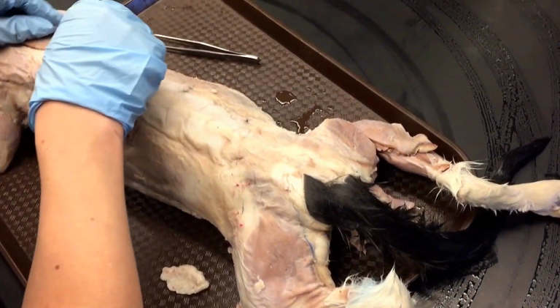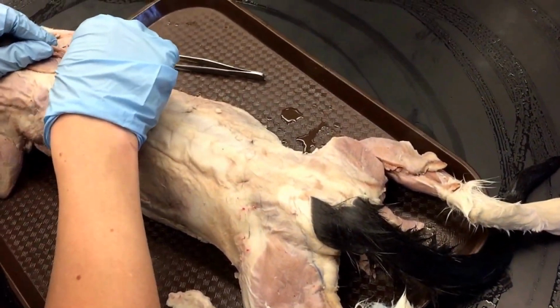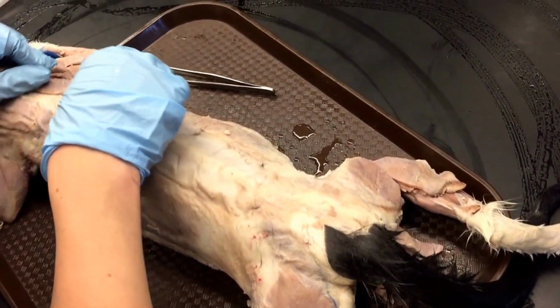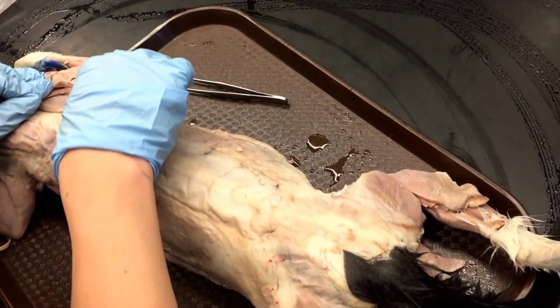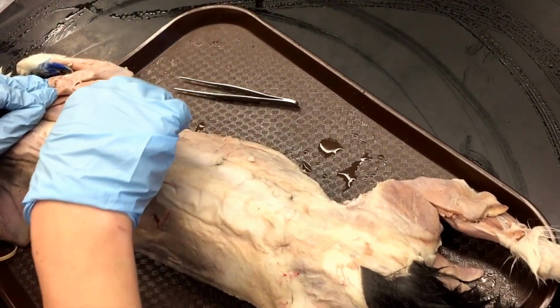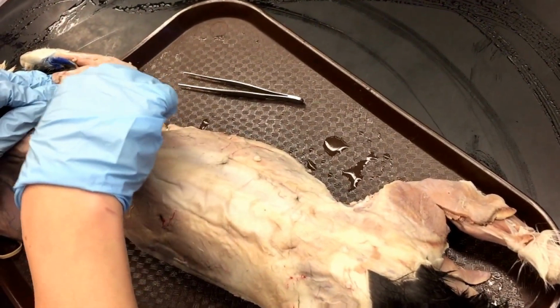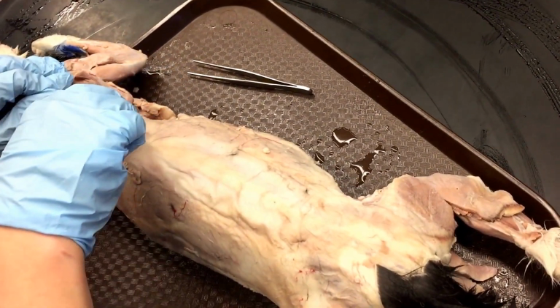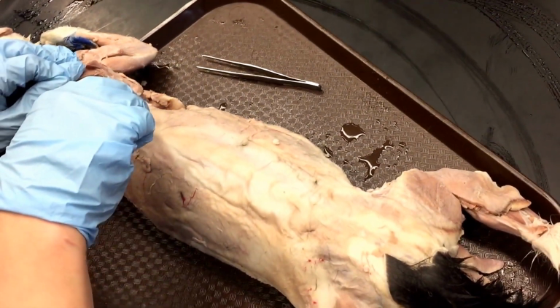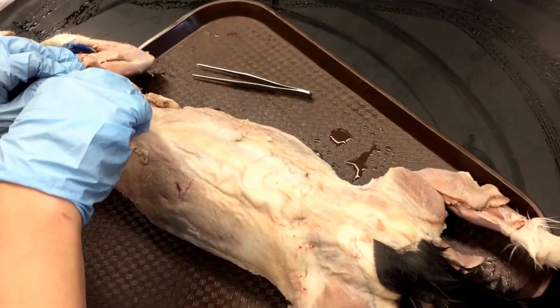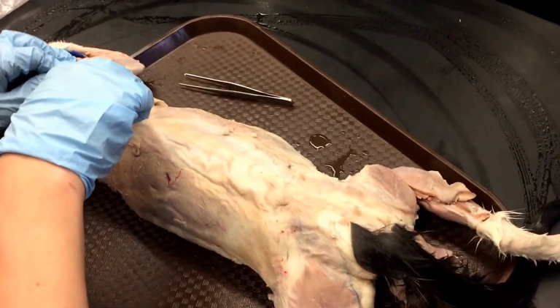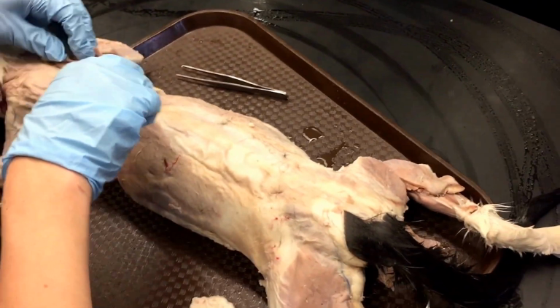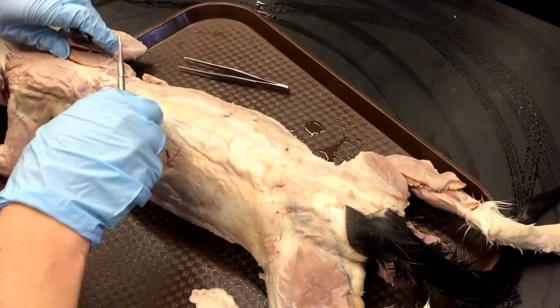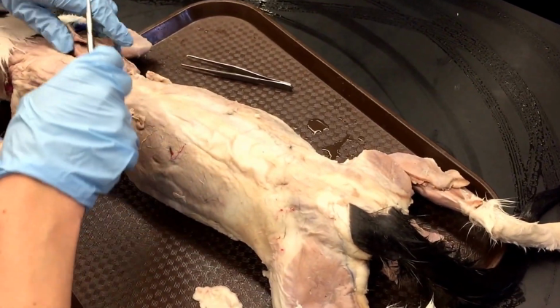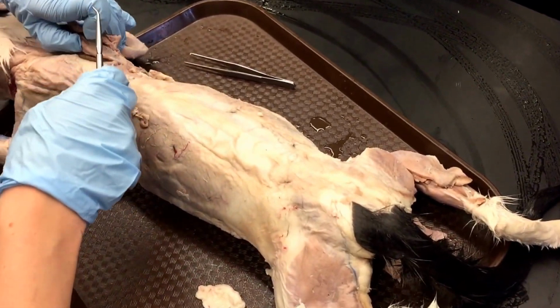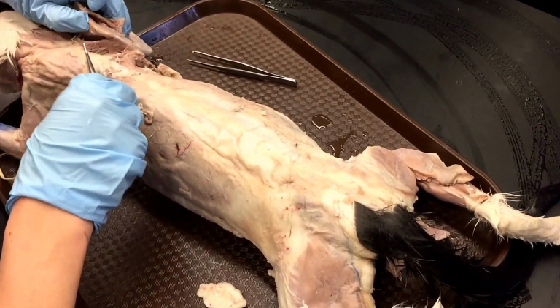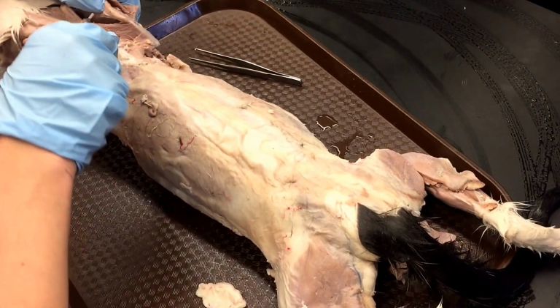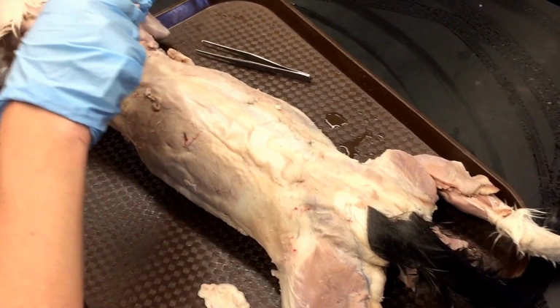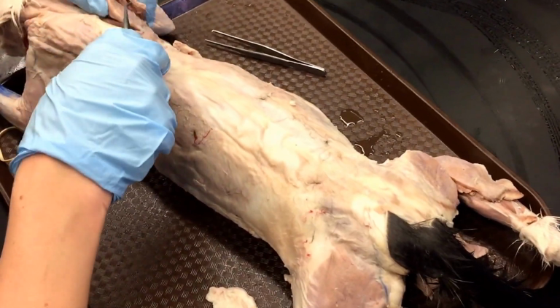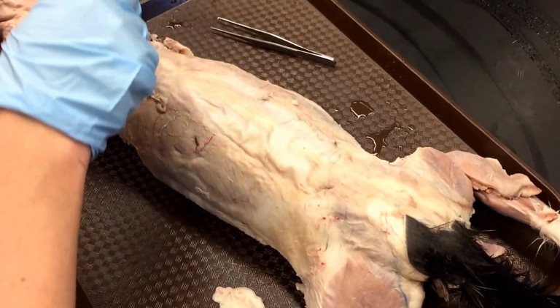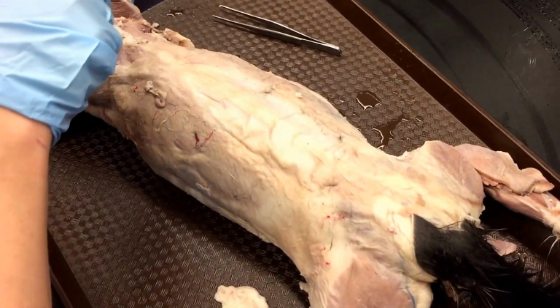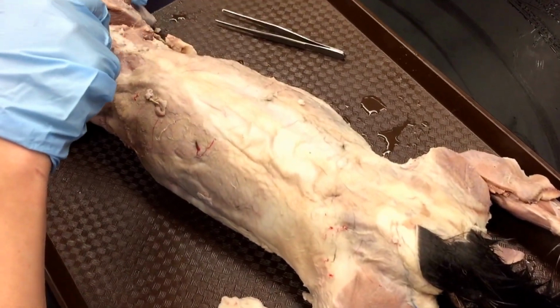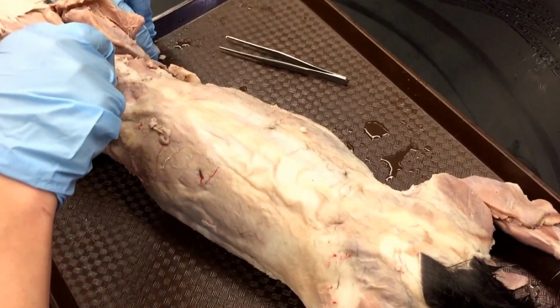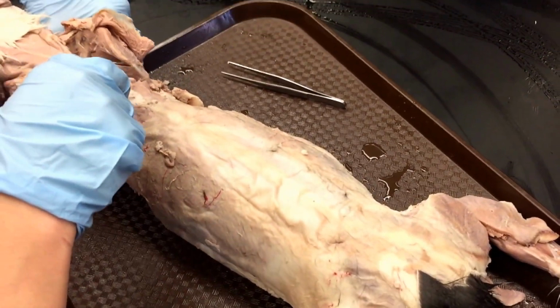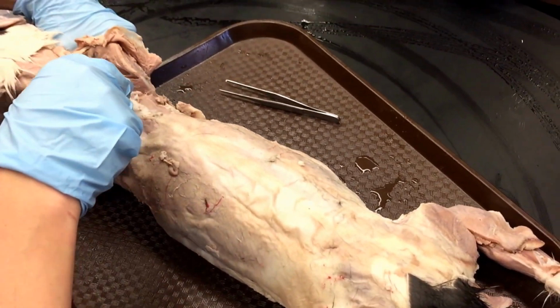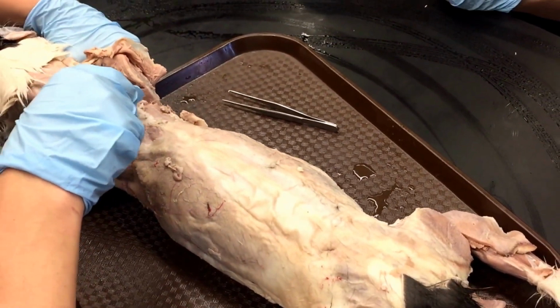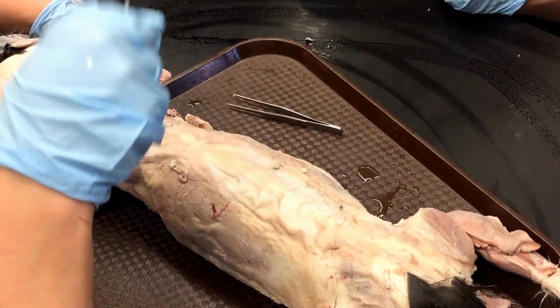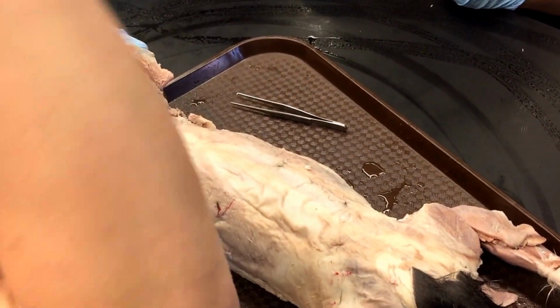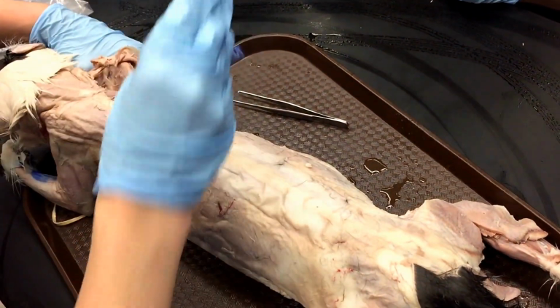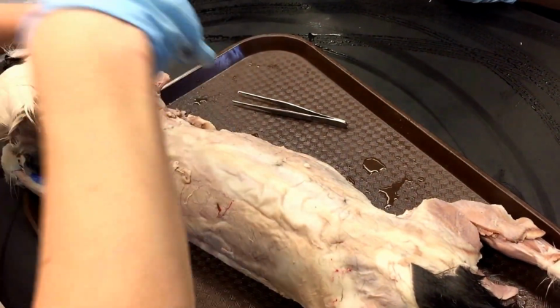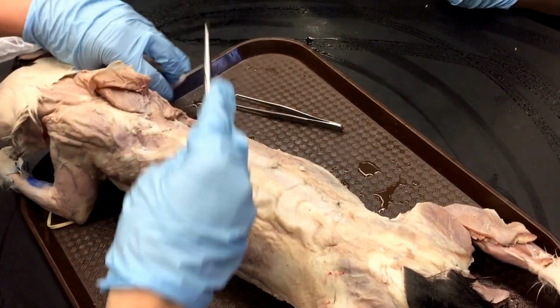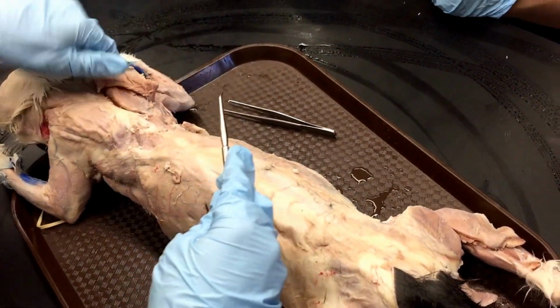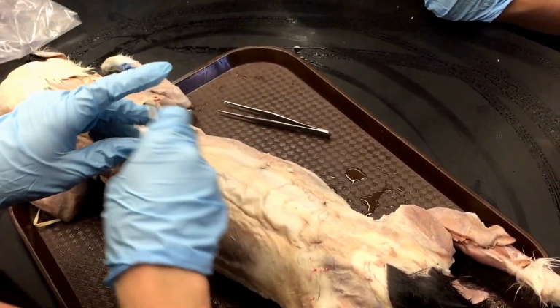Supraspinatus, infraspinatus, and then this hanging muscle is the teres major. And then underneath again we had the — supraspinatus. Yeah, so think like 'sub' meaning under.